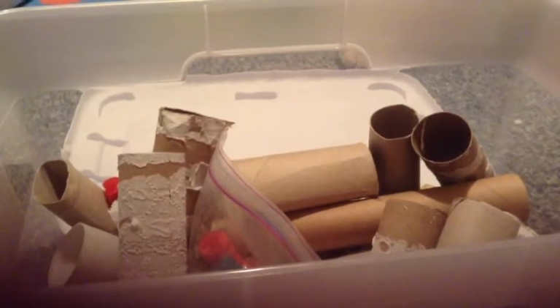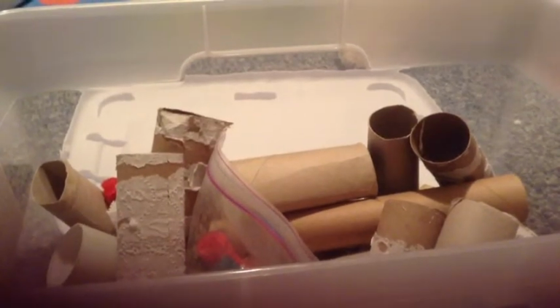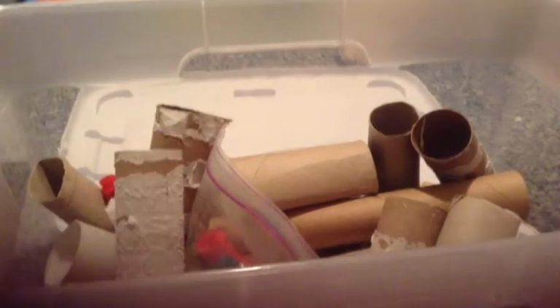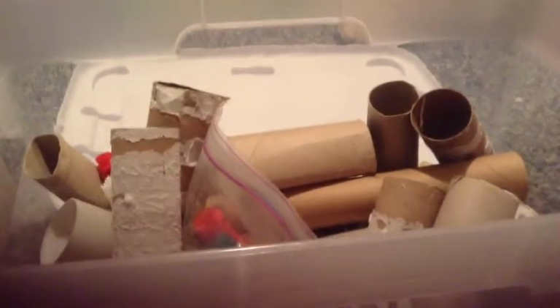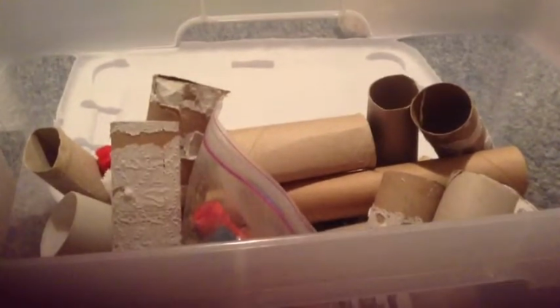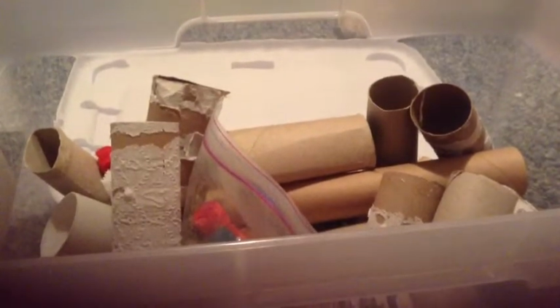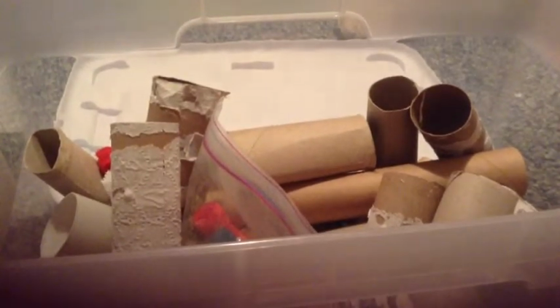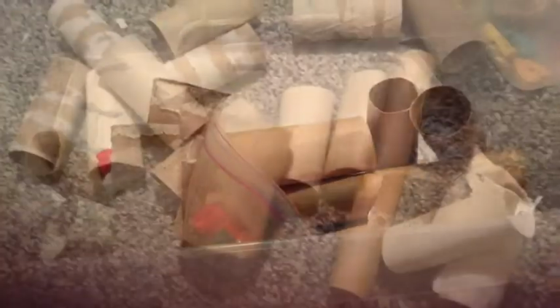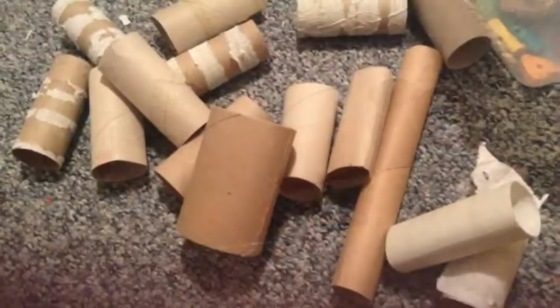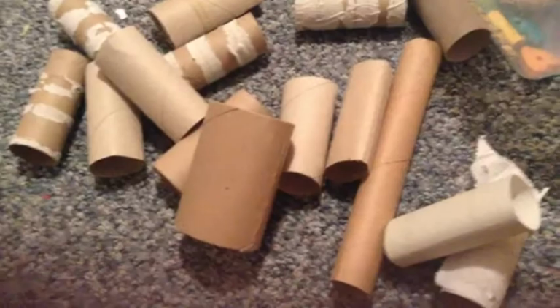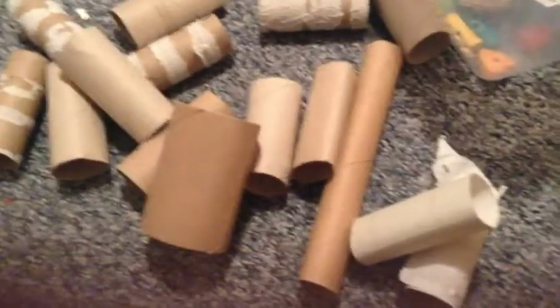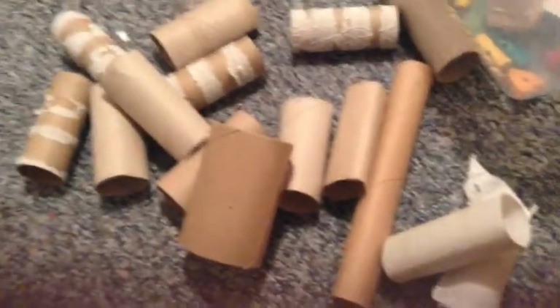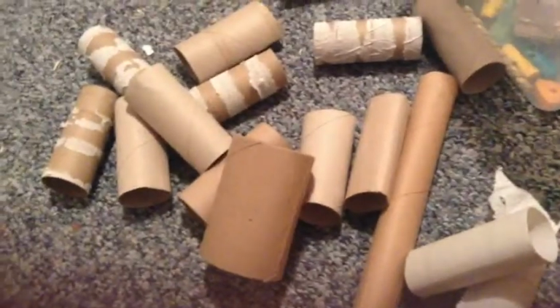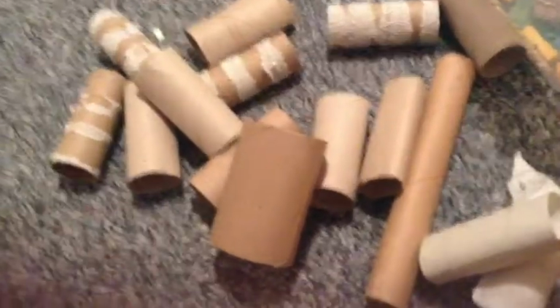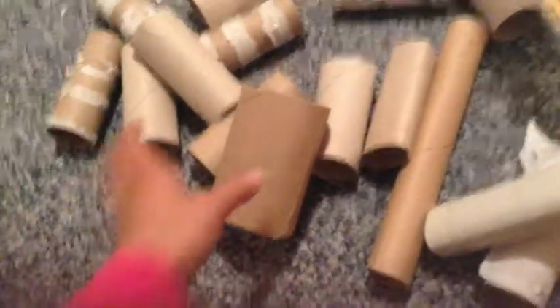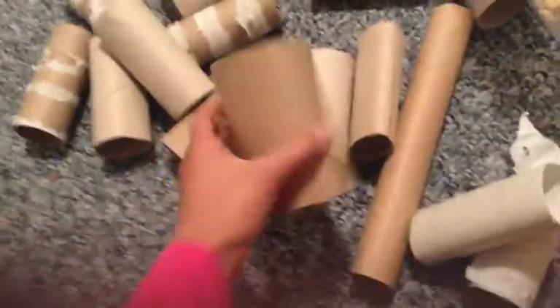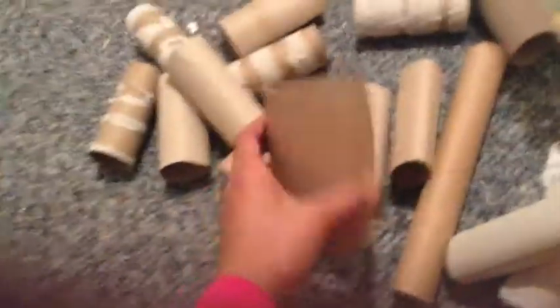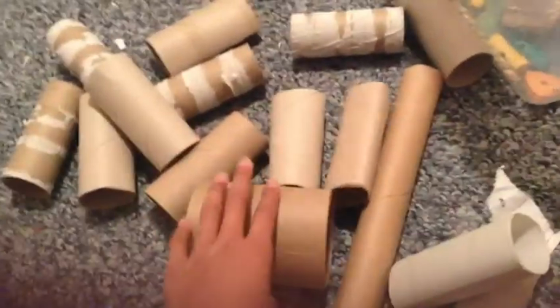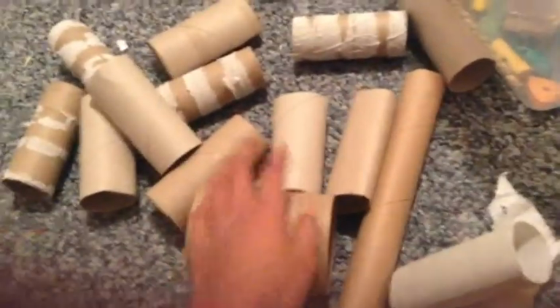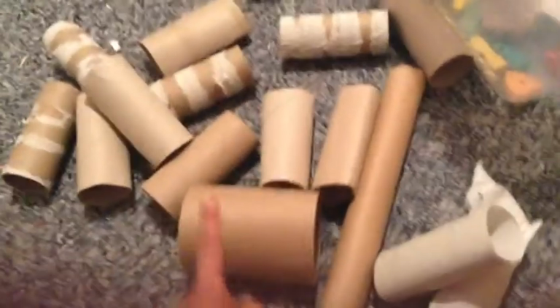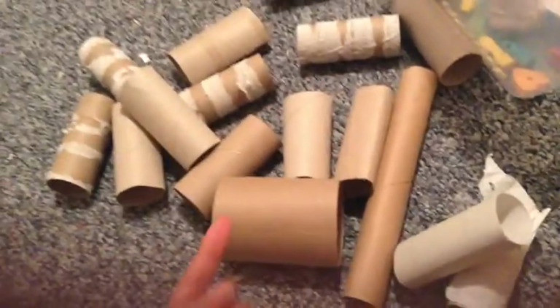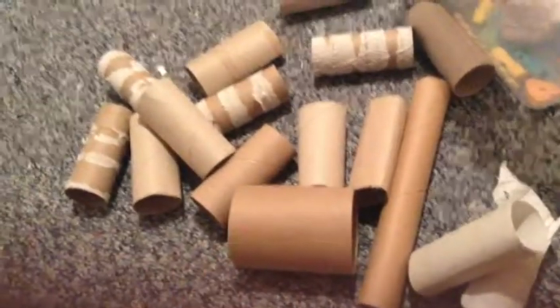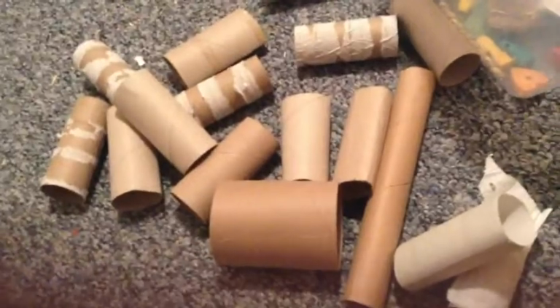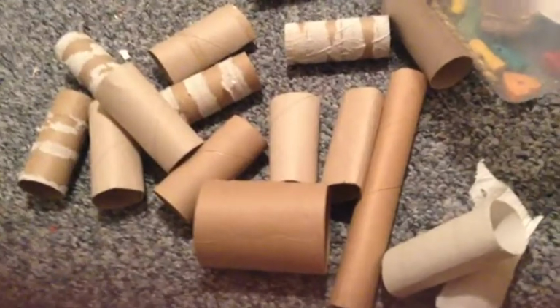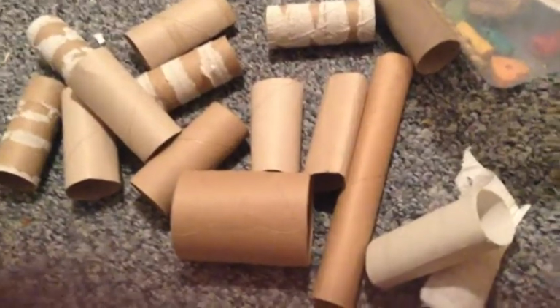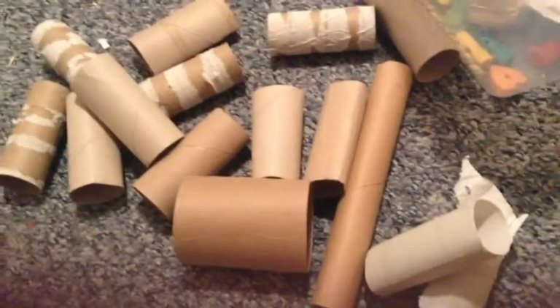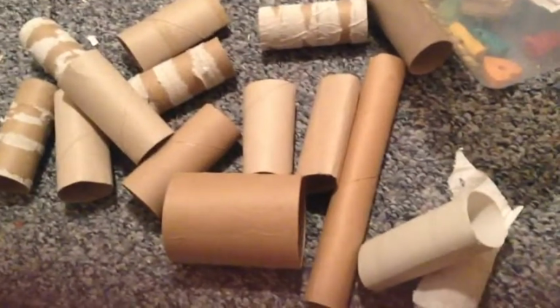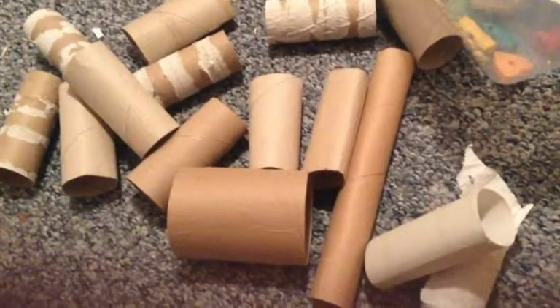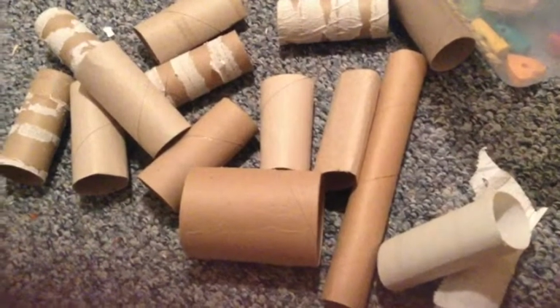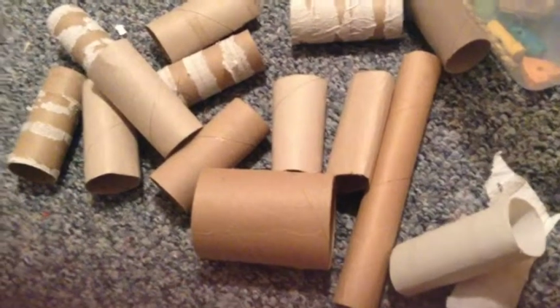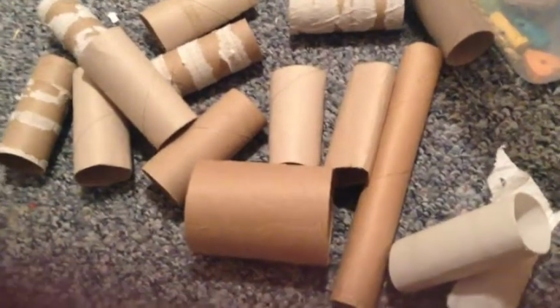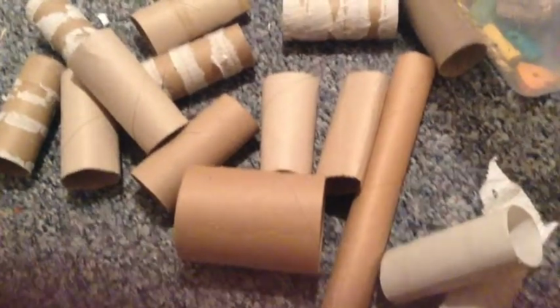So this time I'm going to try to make my video really fast. First, I counted 15 toilet paper rolls, and I do collect them for some reason because I like to make hamster toys out of them.